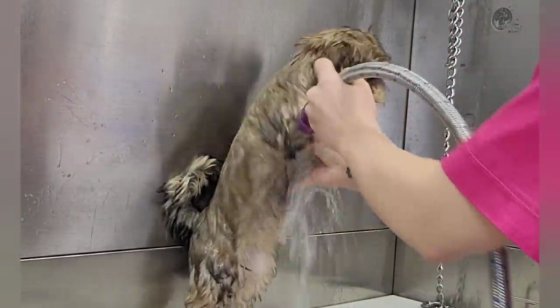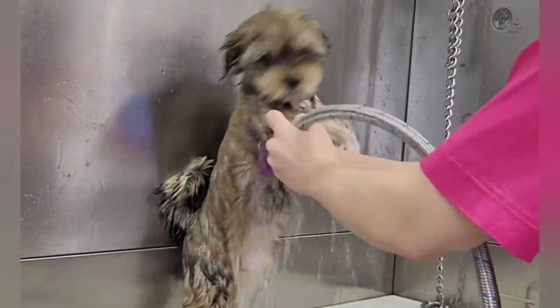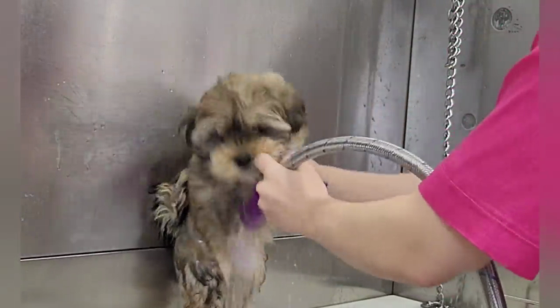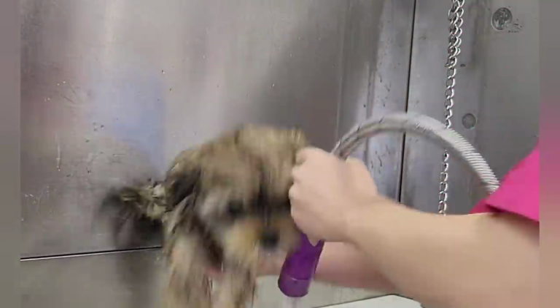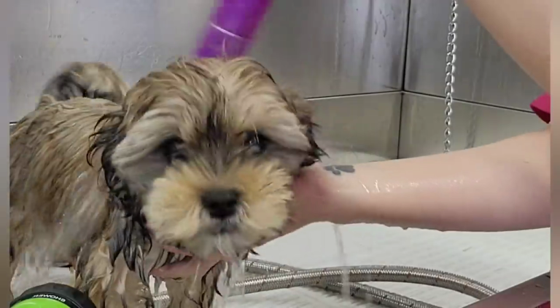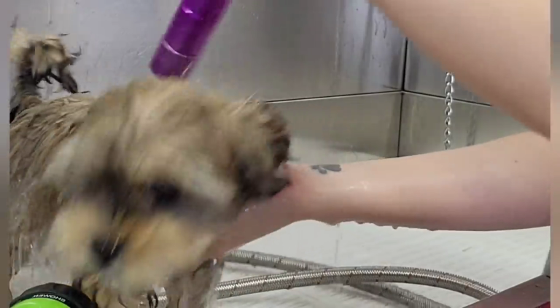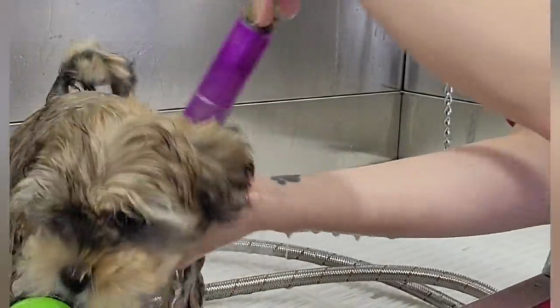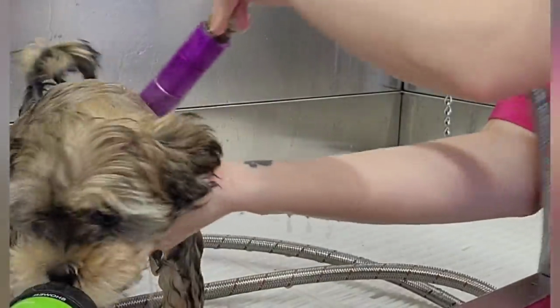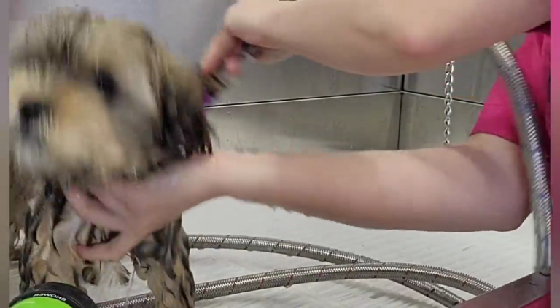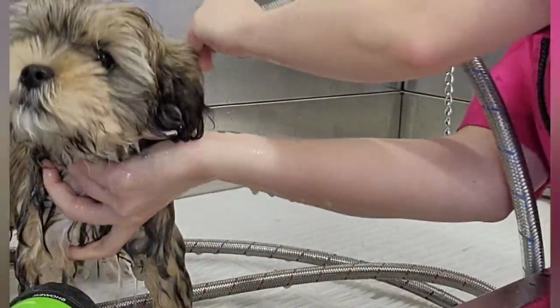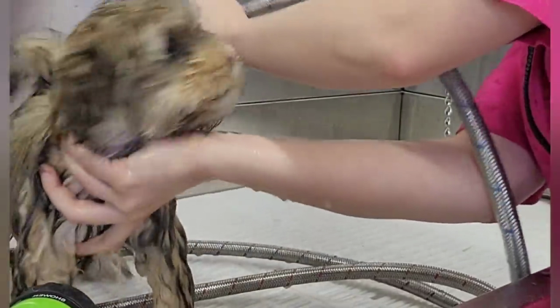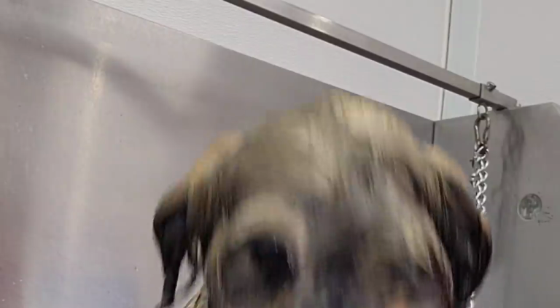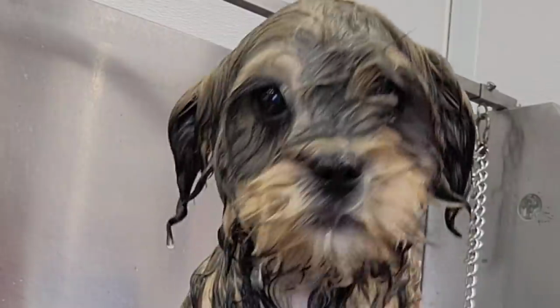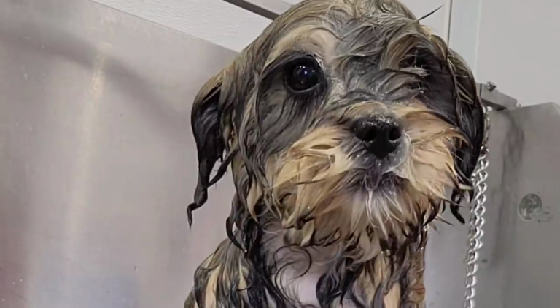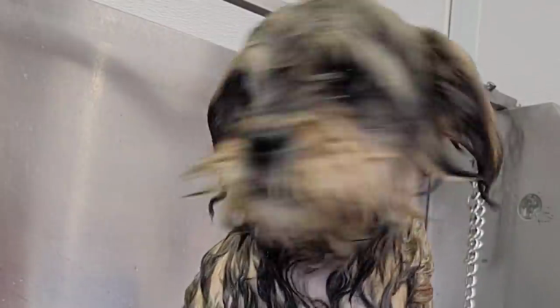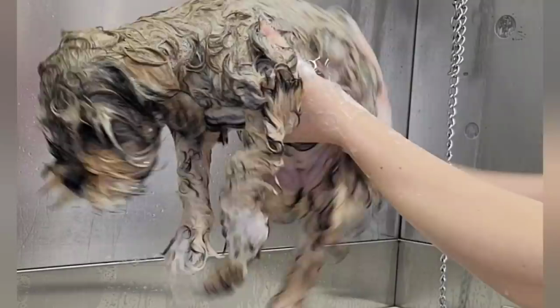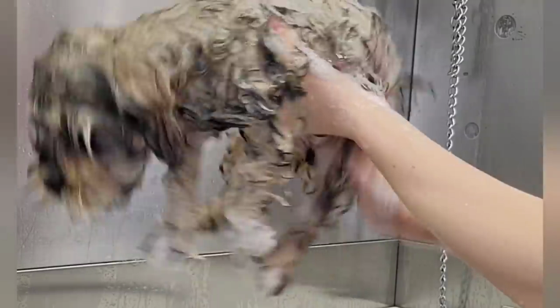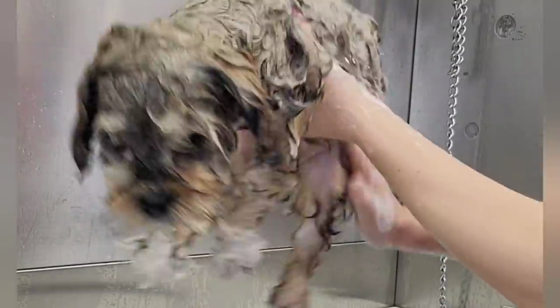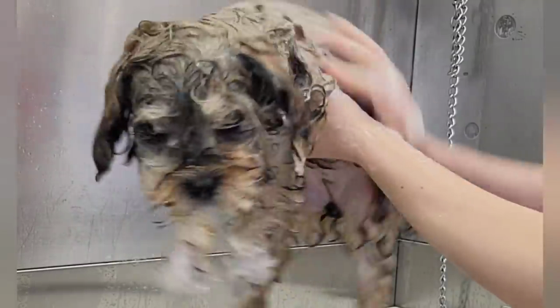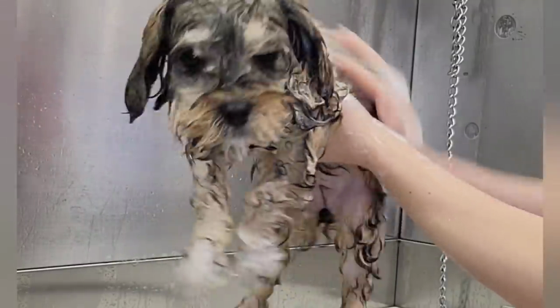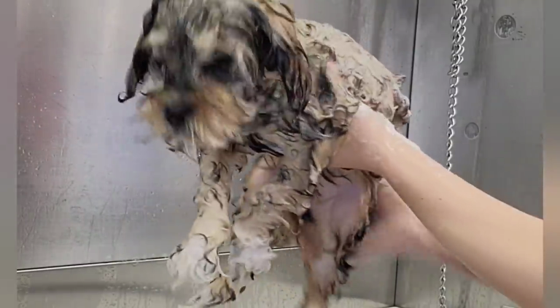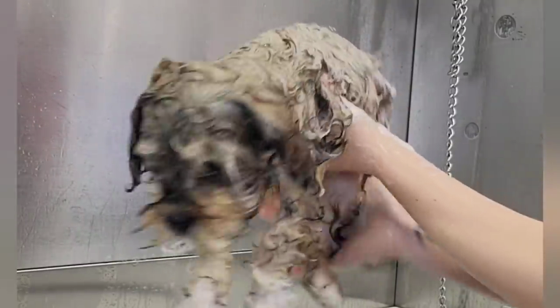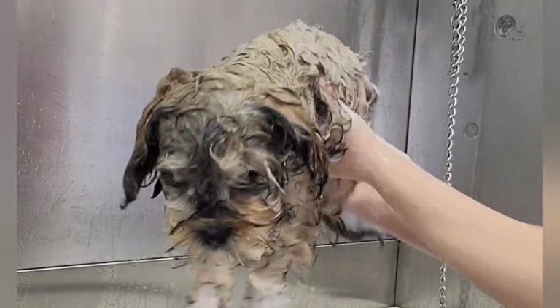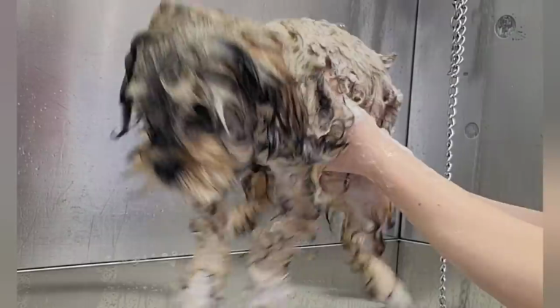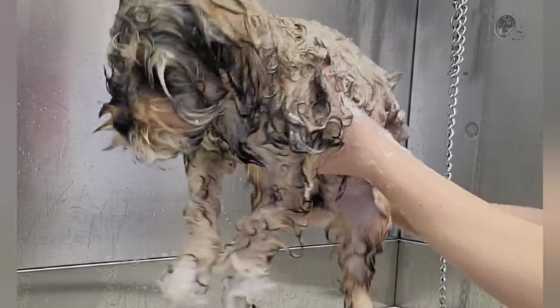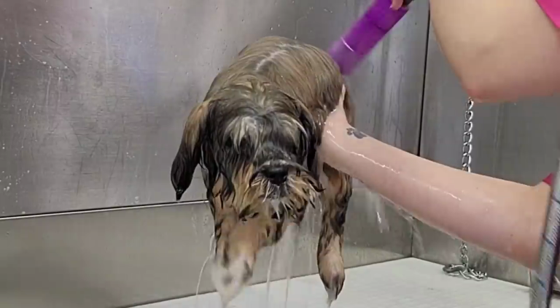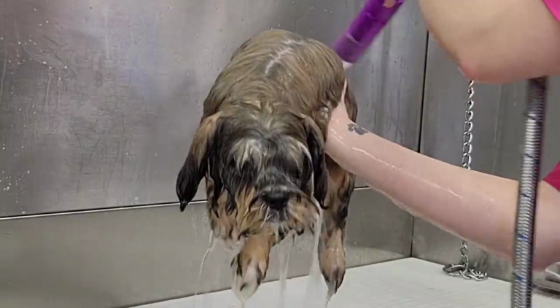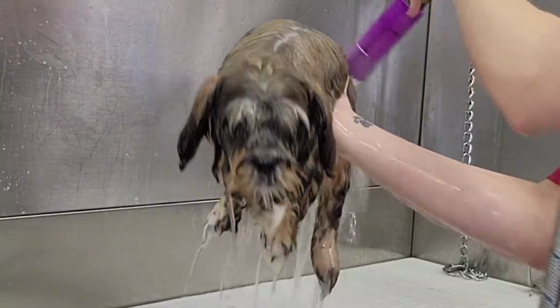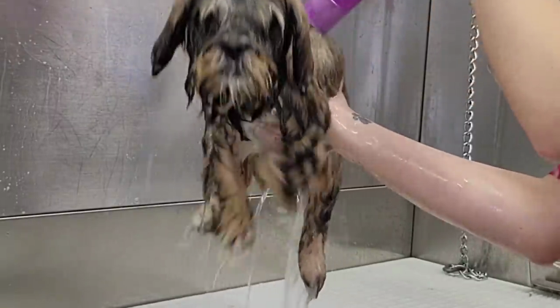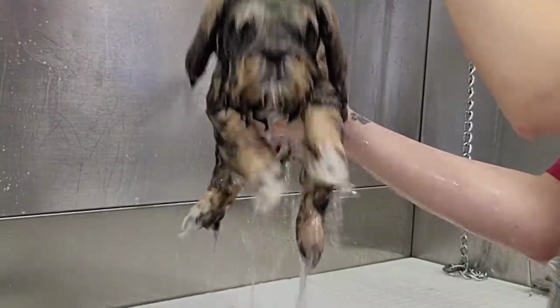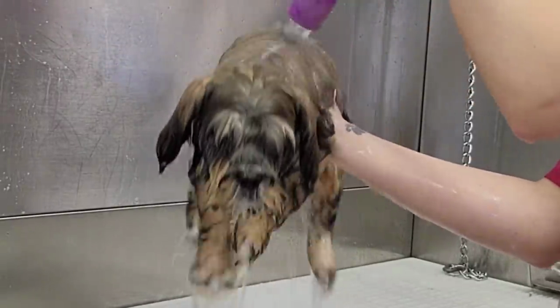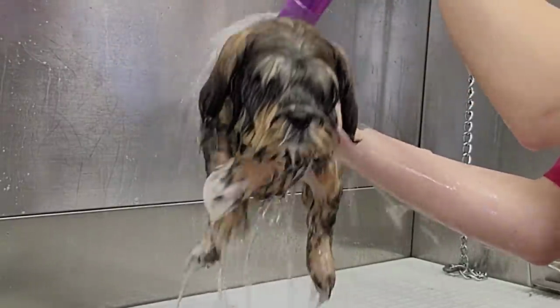I'm bathing her today in tearless shampoo. Because she was so bouncy, I found it much easier to hold her in the air to get the job done. It was really adorable when she started swimming.